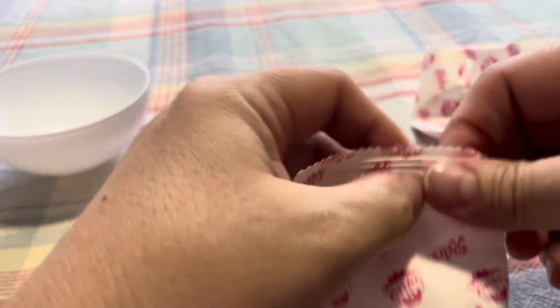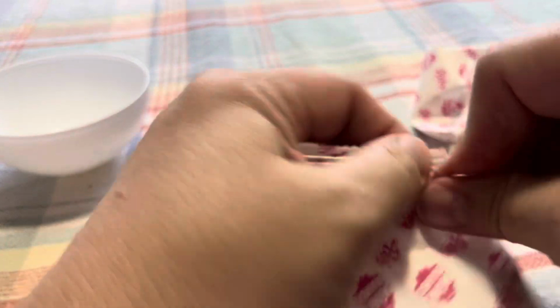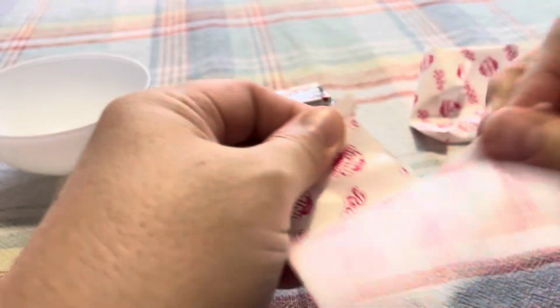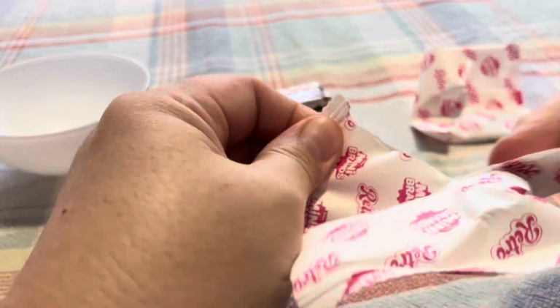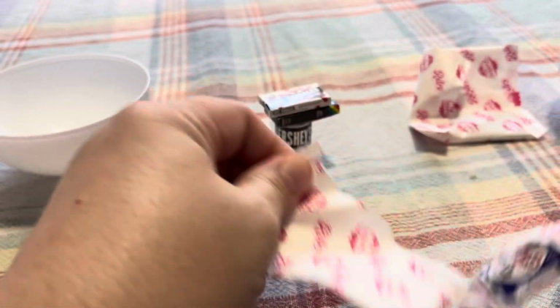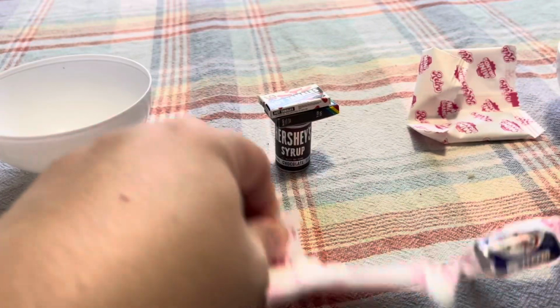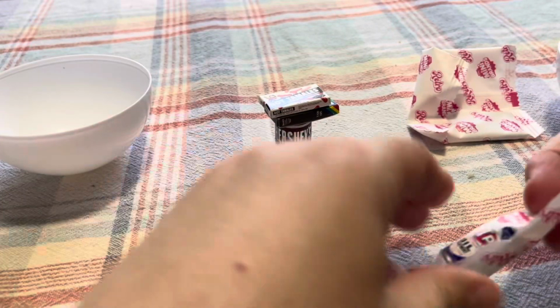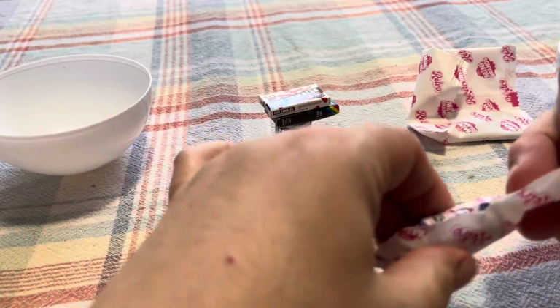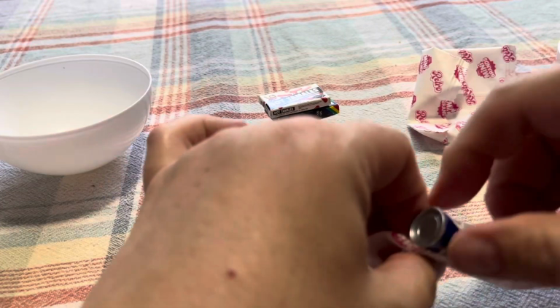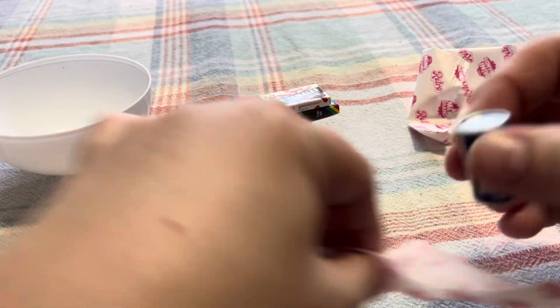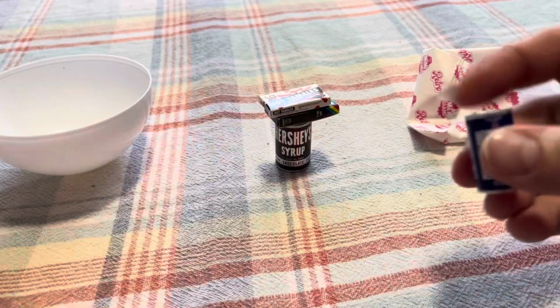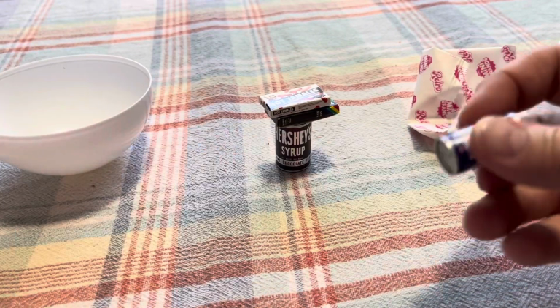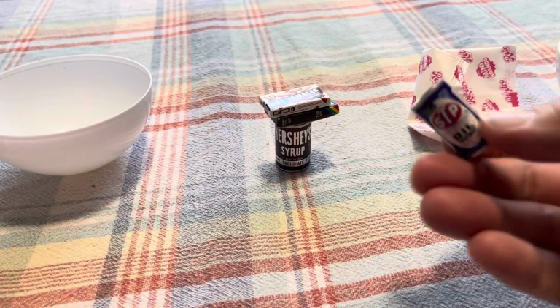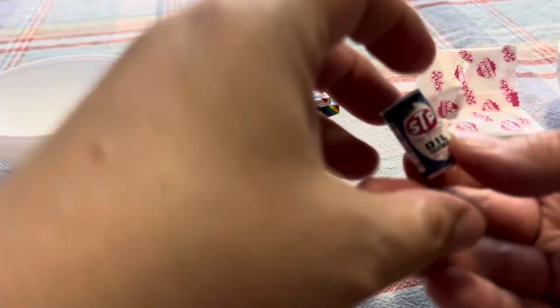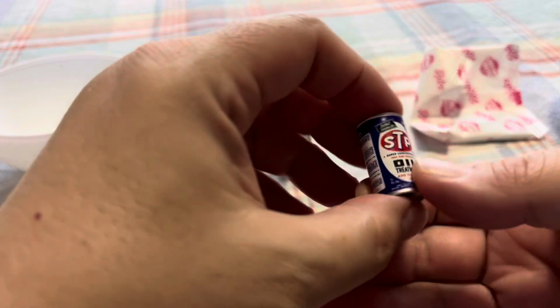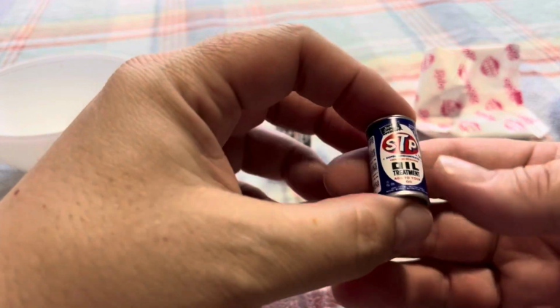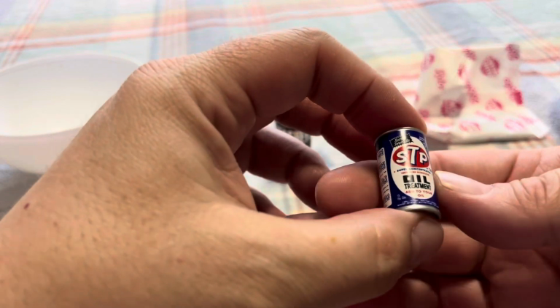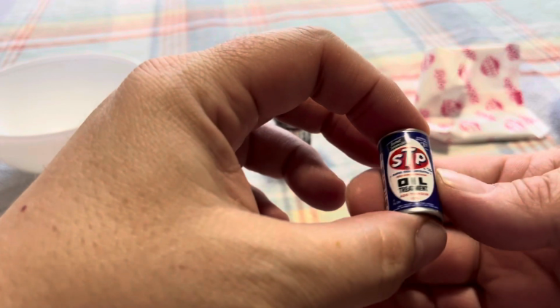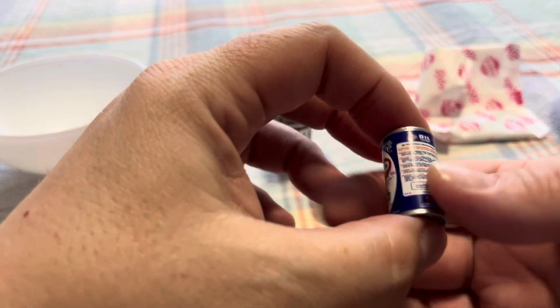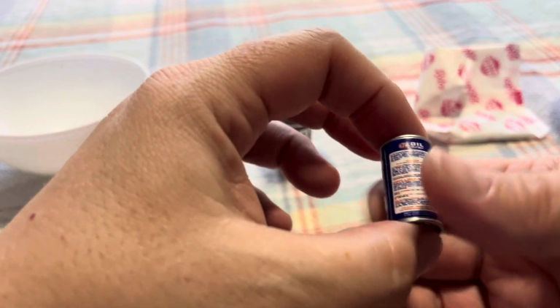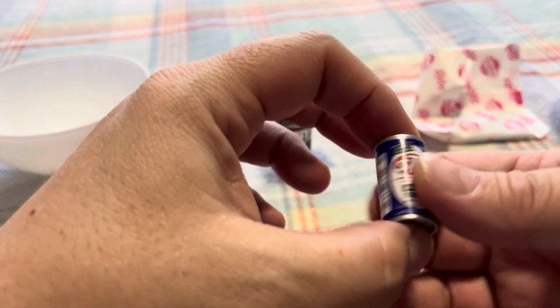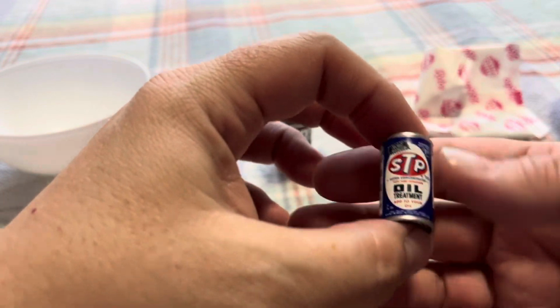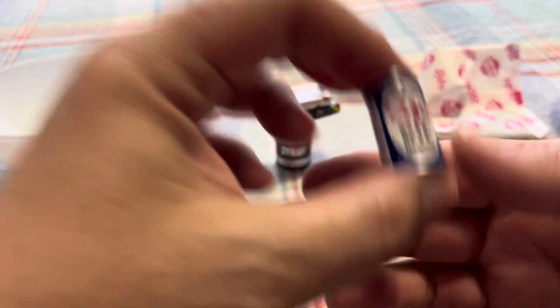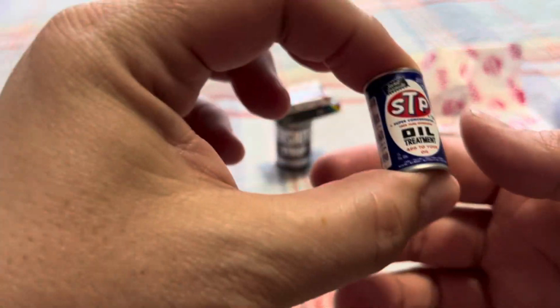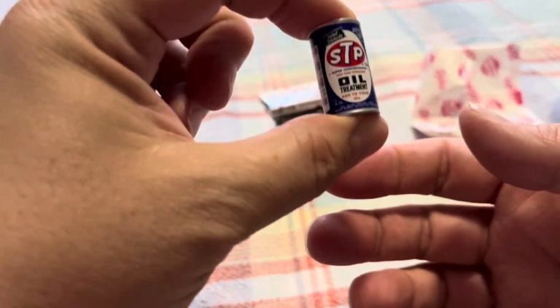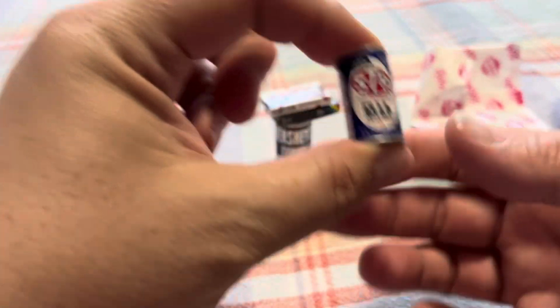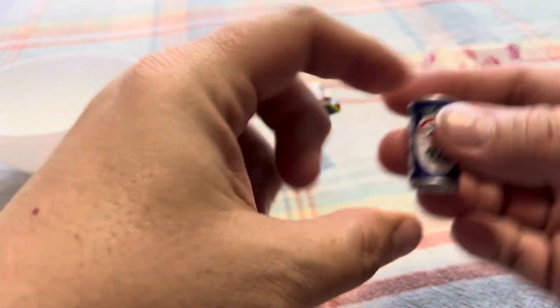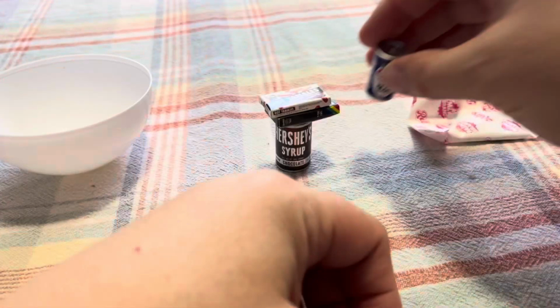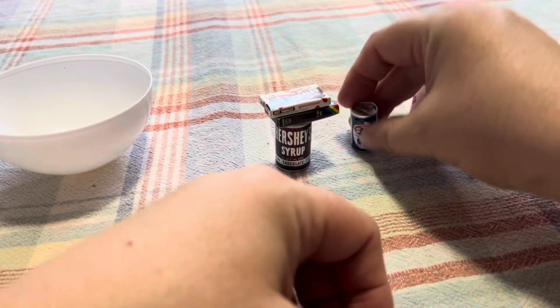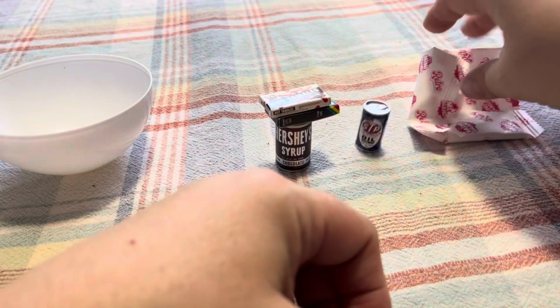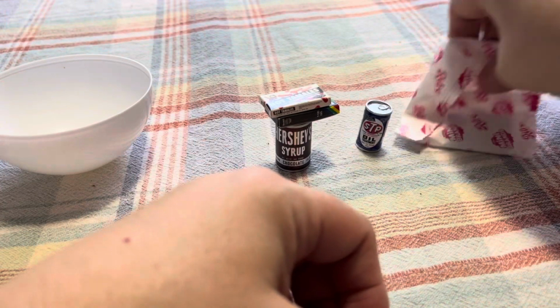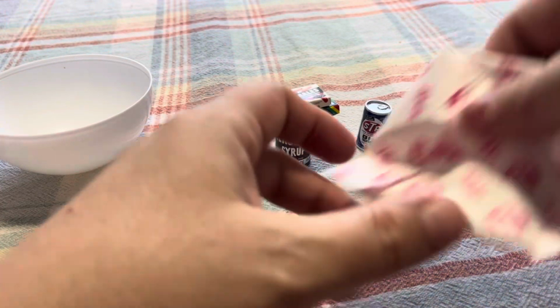Another container — maybe Planters peanuts? Nope, it's STP oil treatment. Not really excited about that one, but hey, everybody needs some oil.